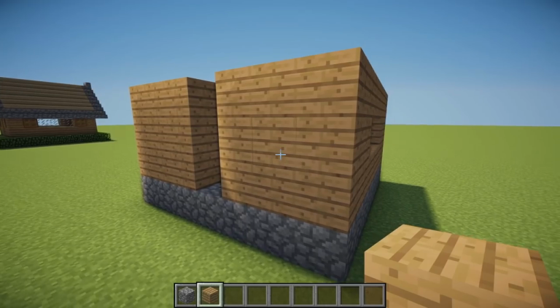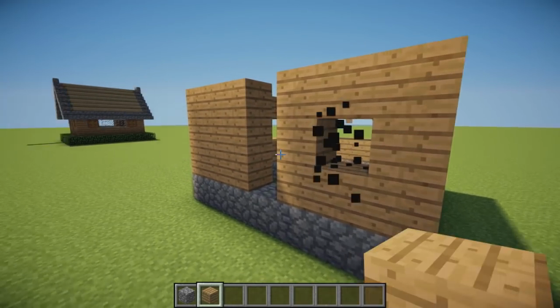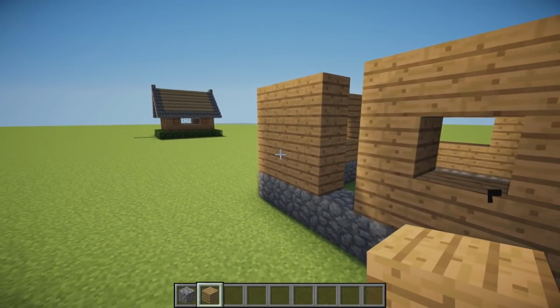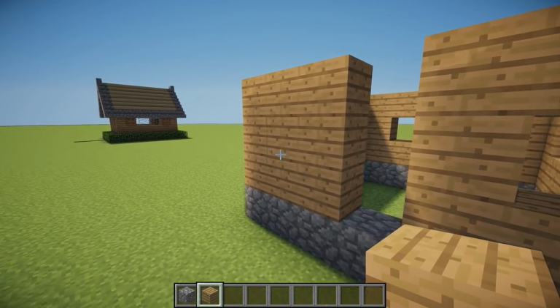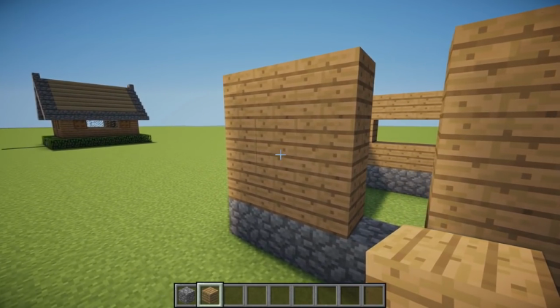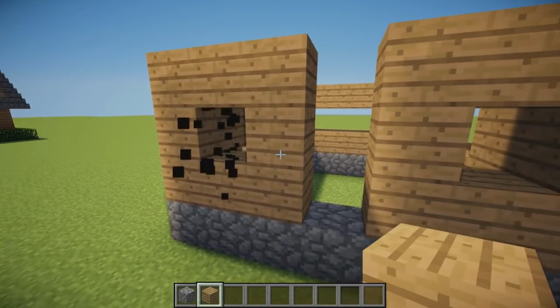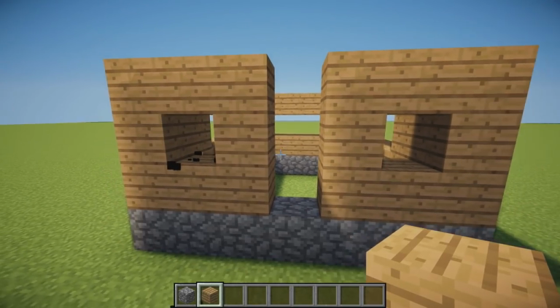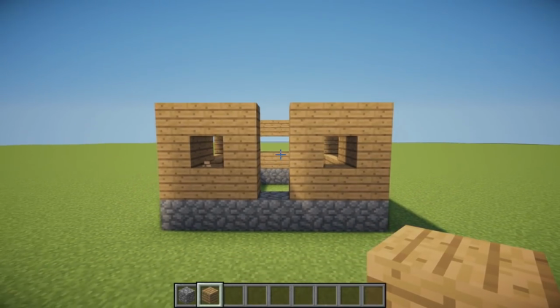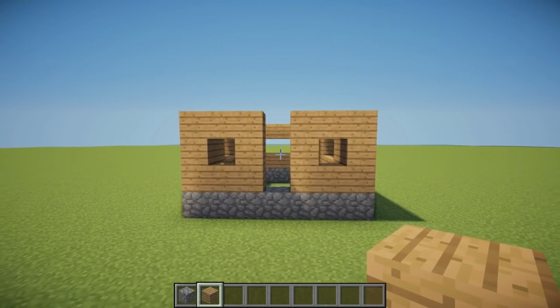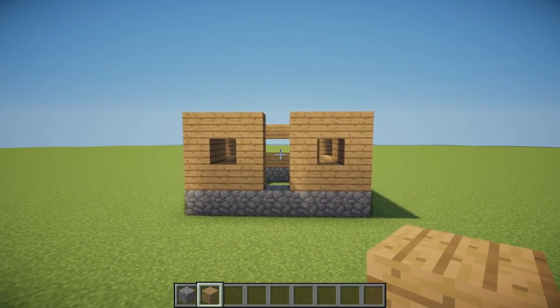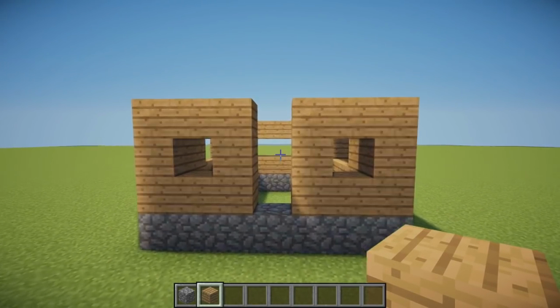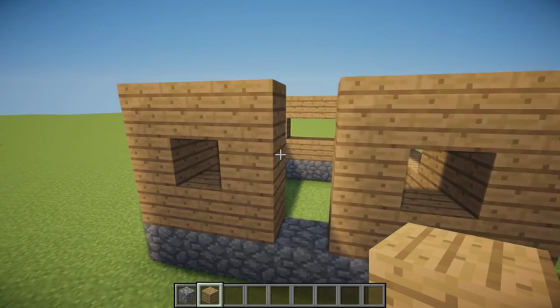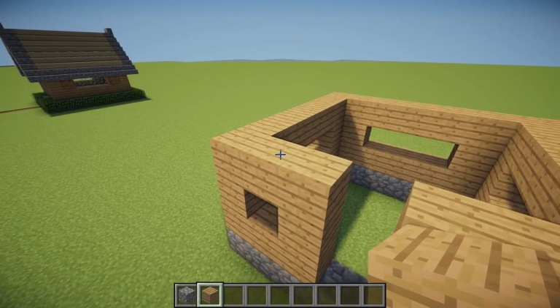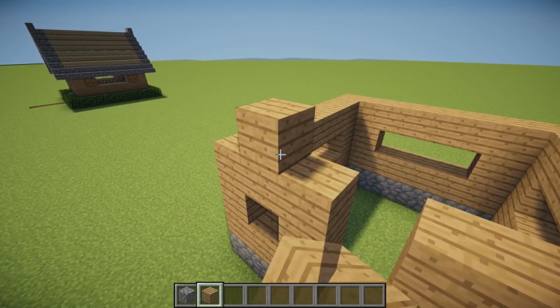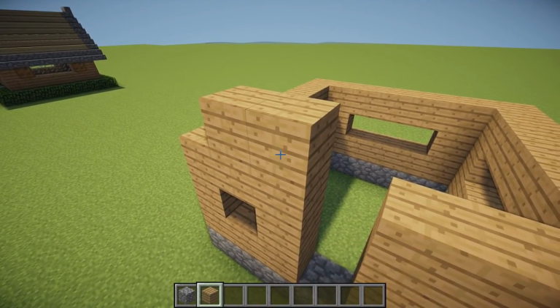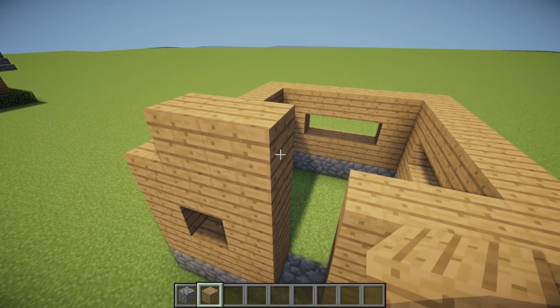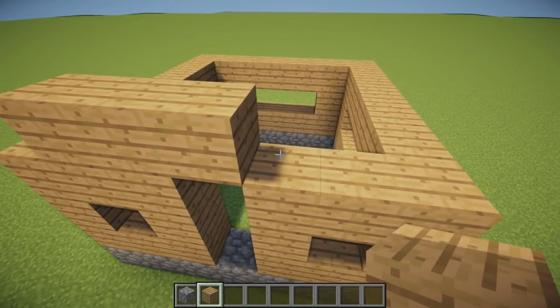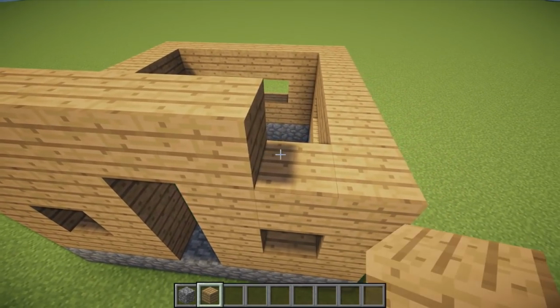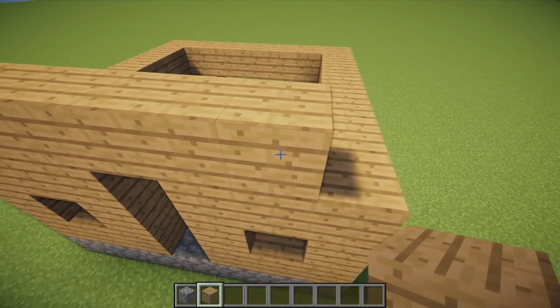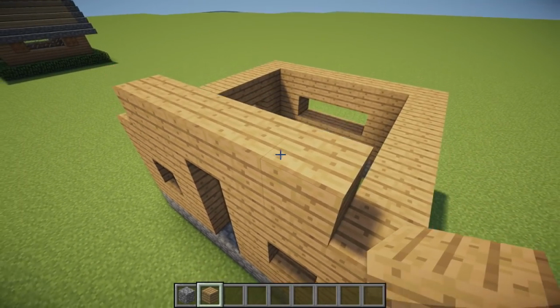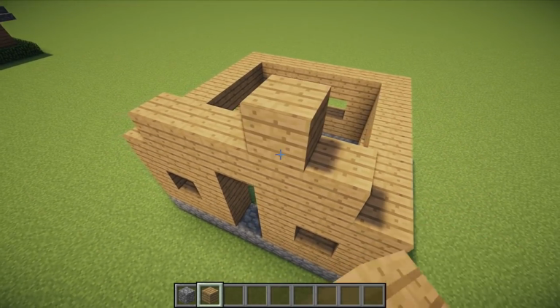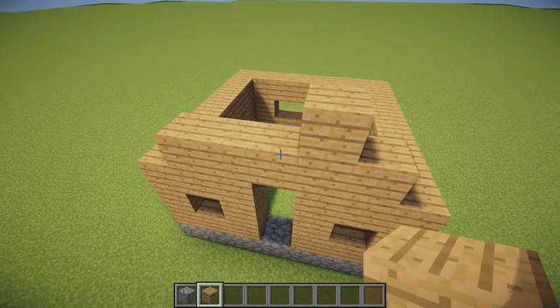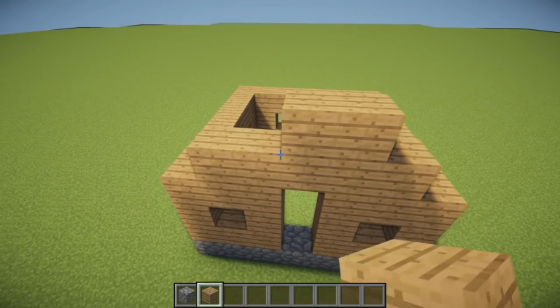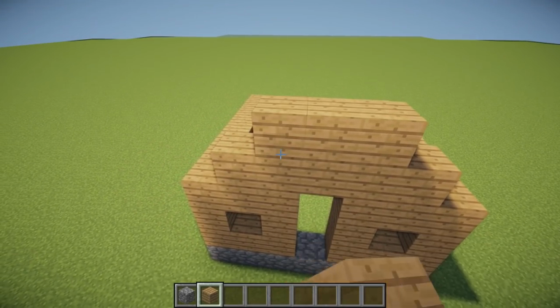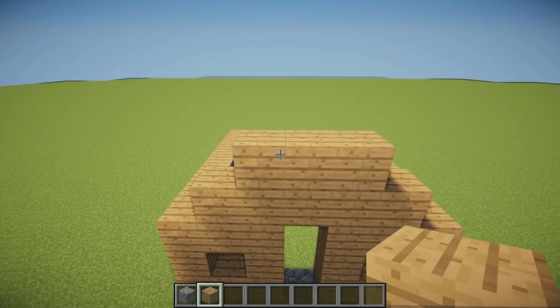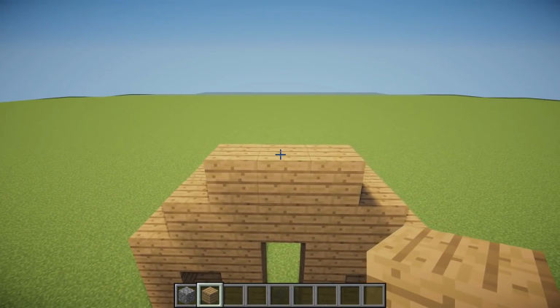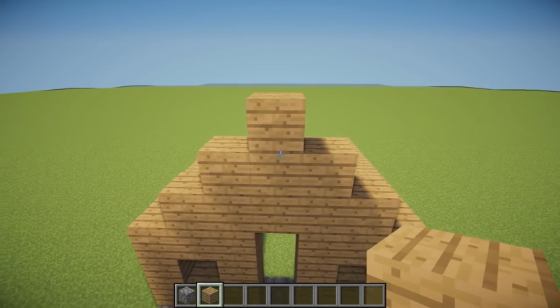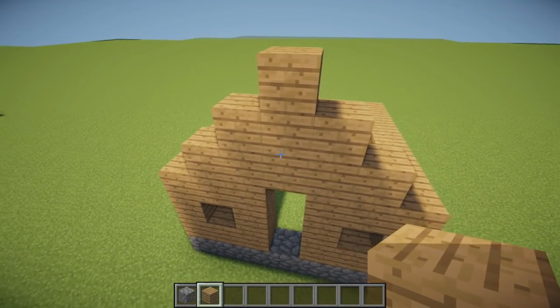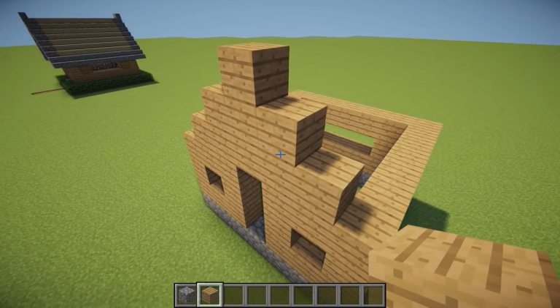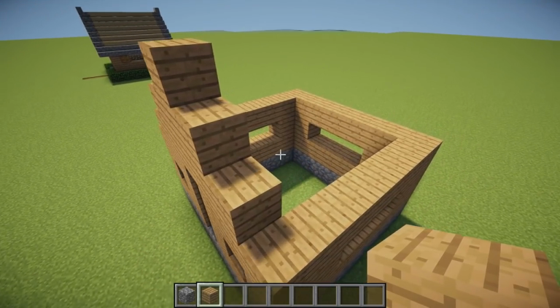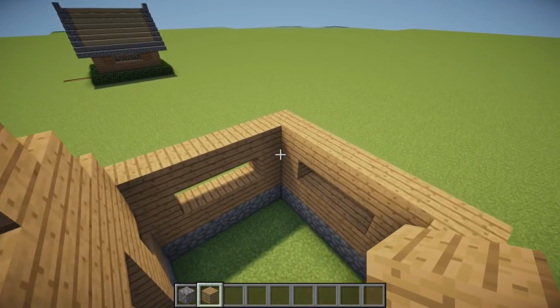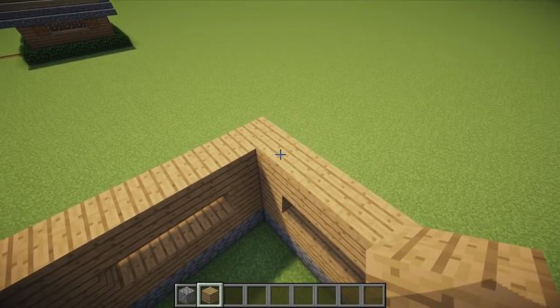We're then going to break 2 single windows on the front of the house on each side. We're going to place 5 blocks along the top, then 3, and then 1, and do the same on the other side.